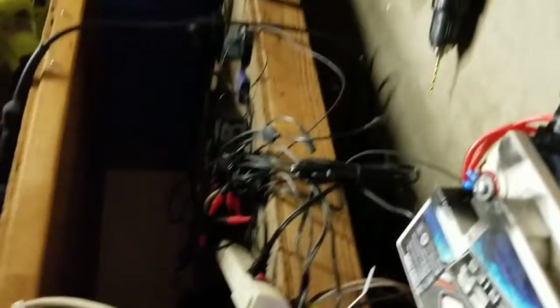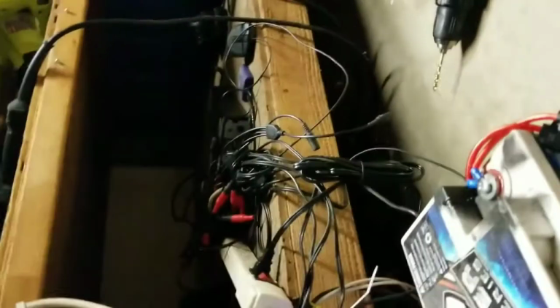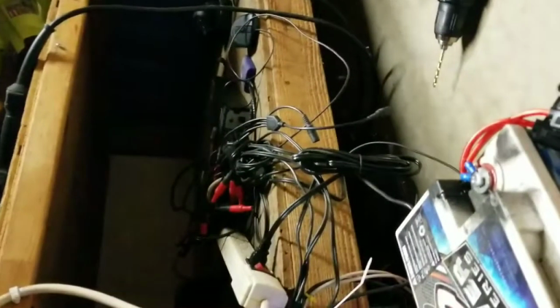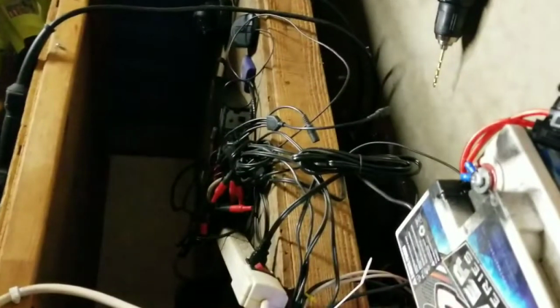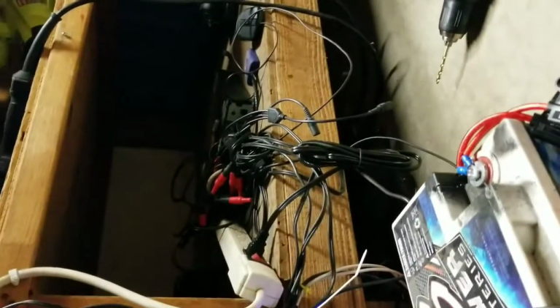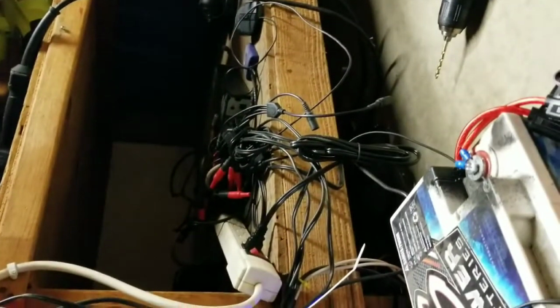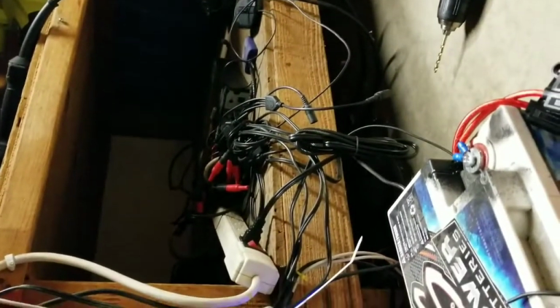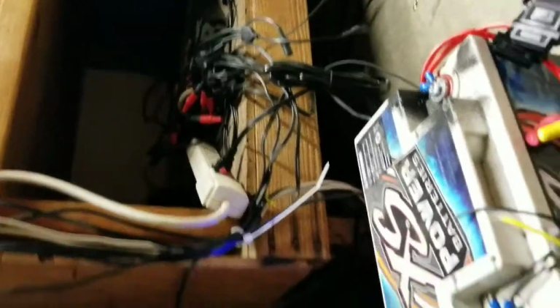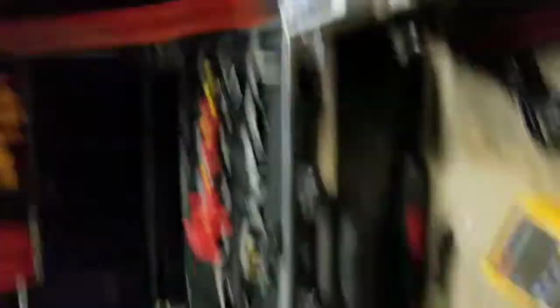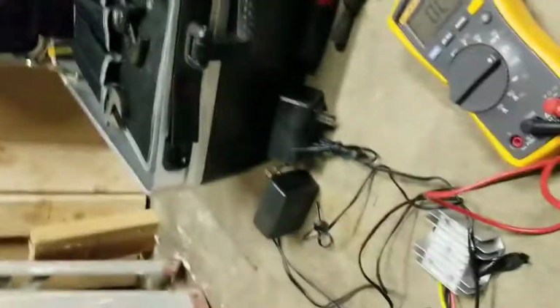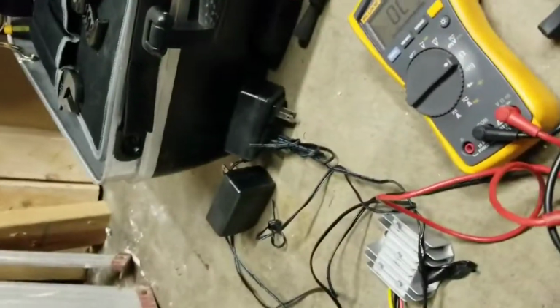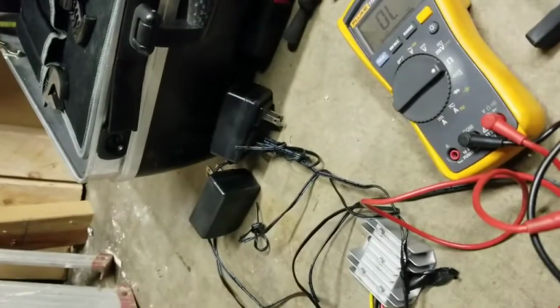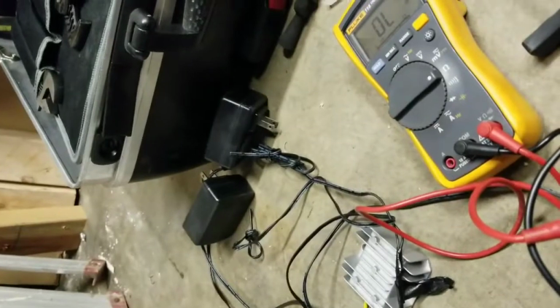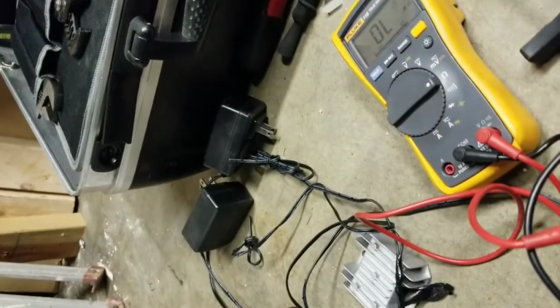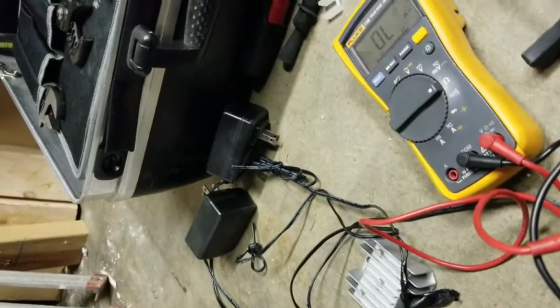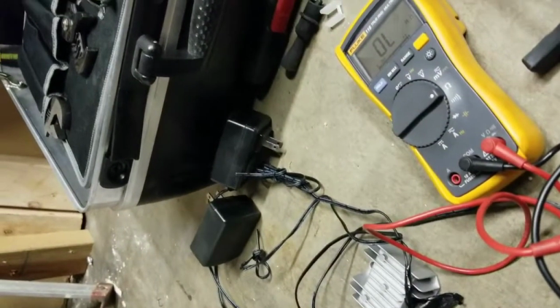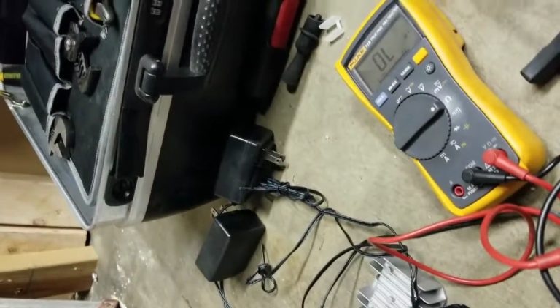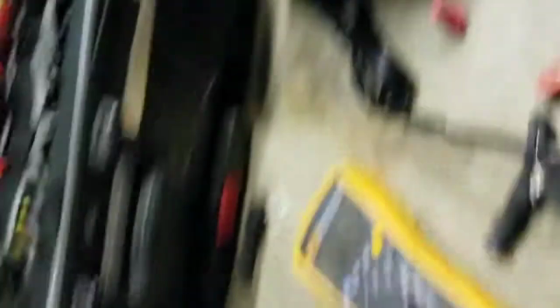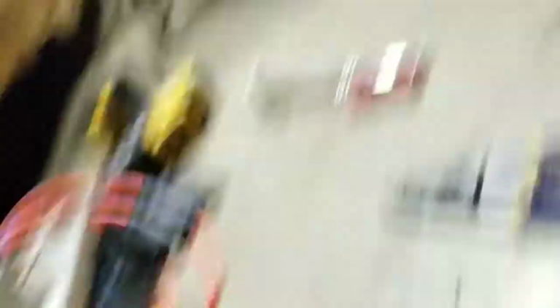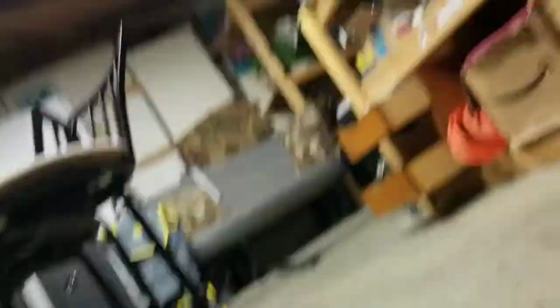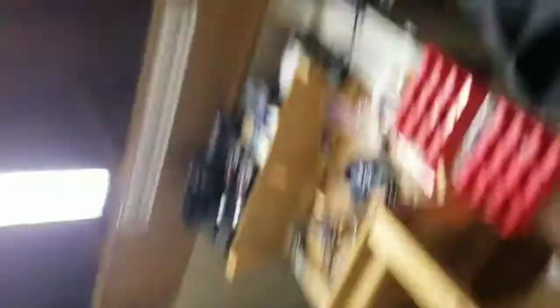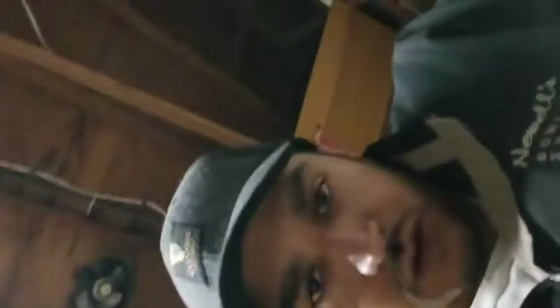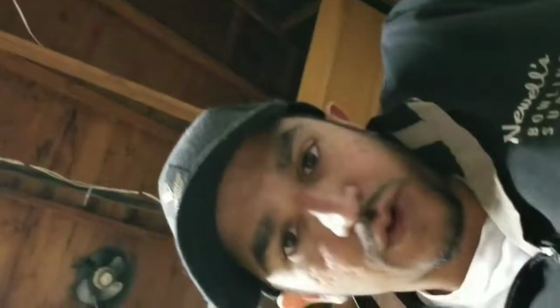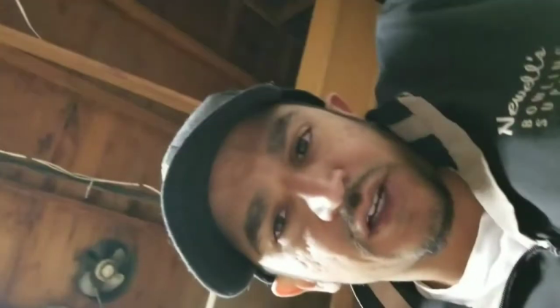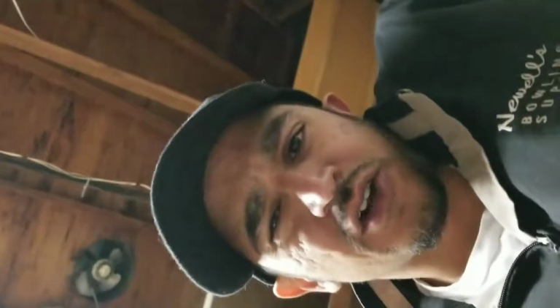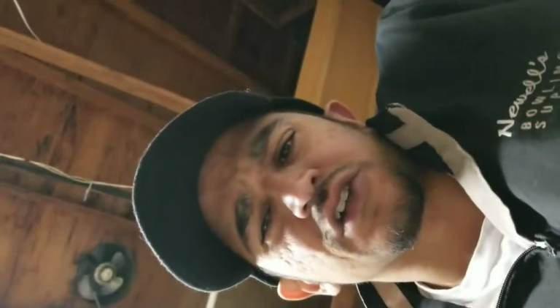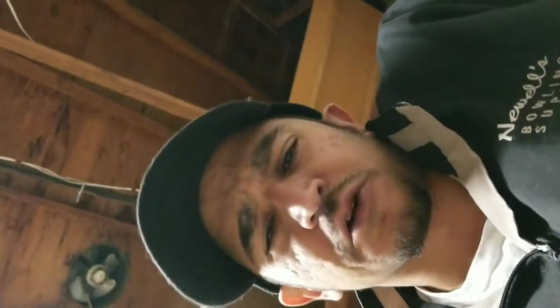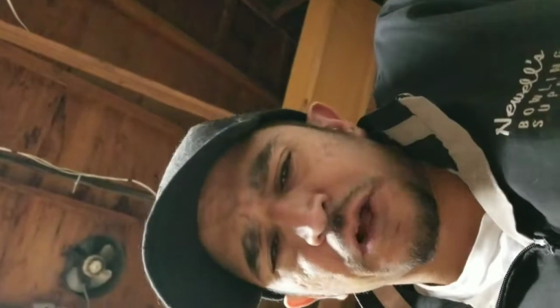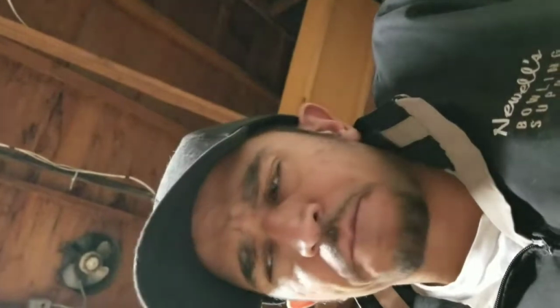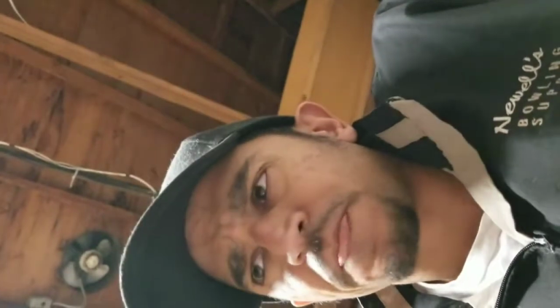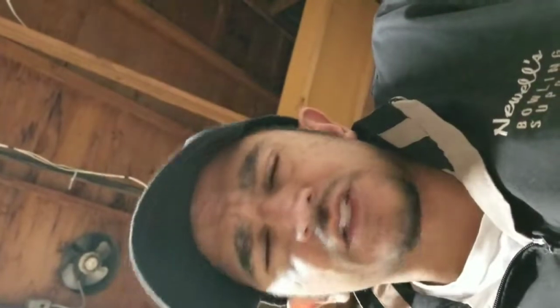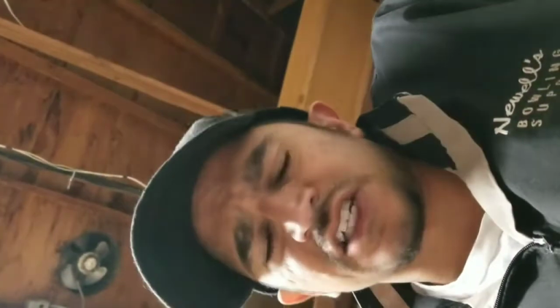That is the surveillance system. Those are the old power supplies for the surveillance system. If you spend $100 on a power supply, that's going to last you like a year.